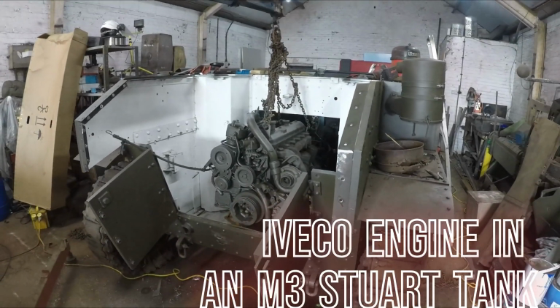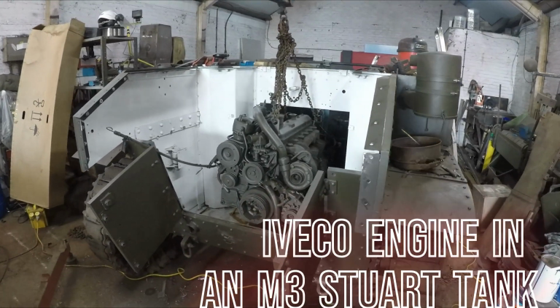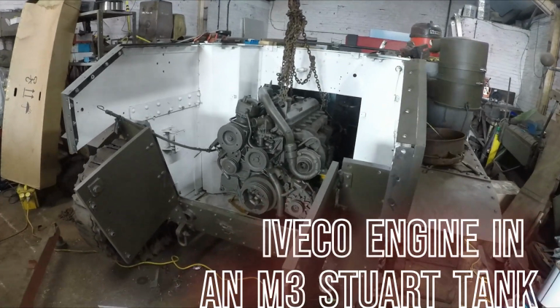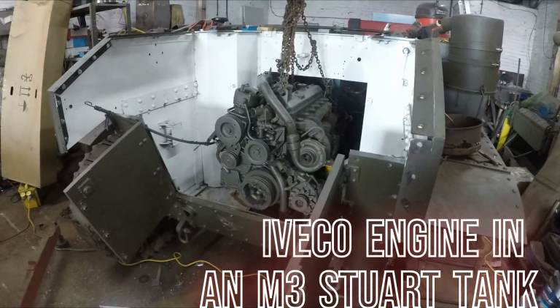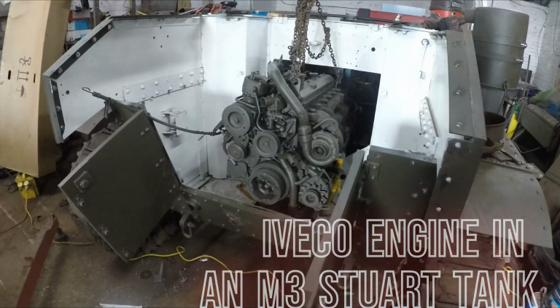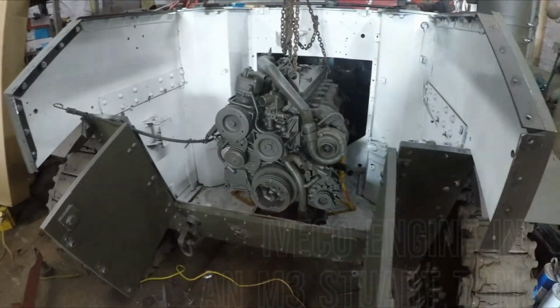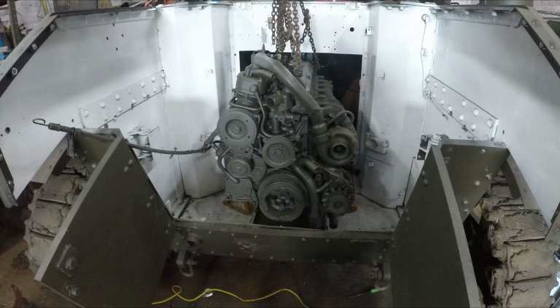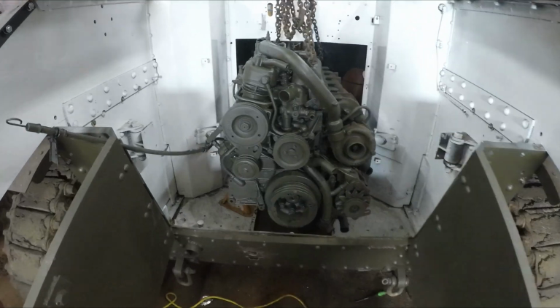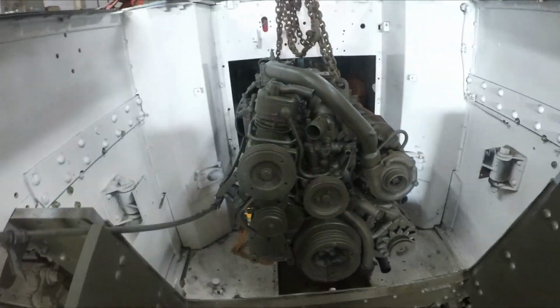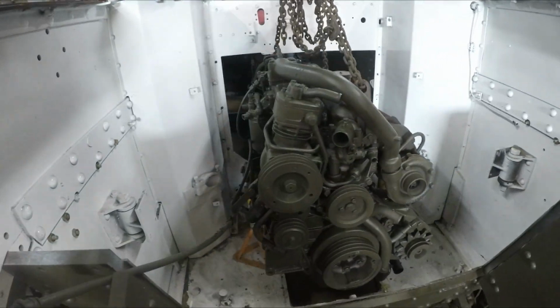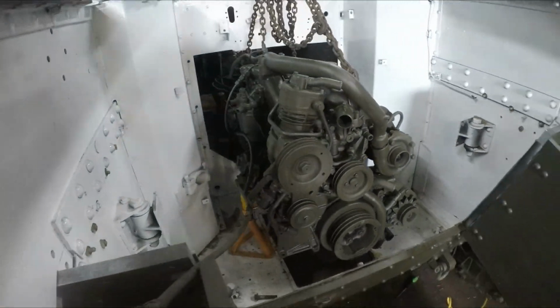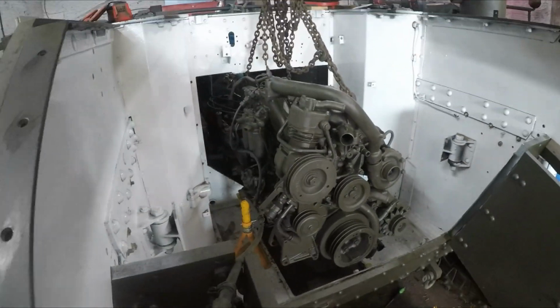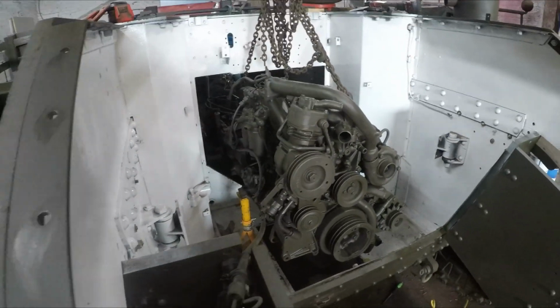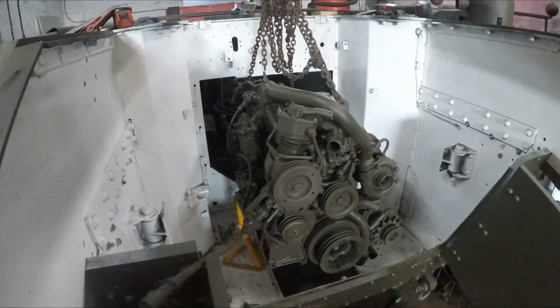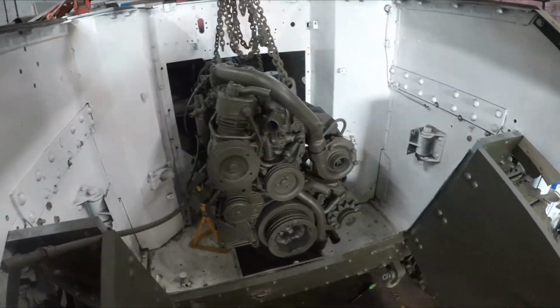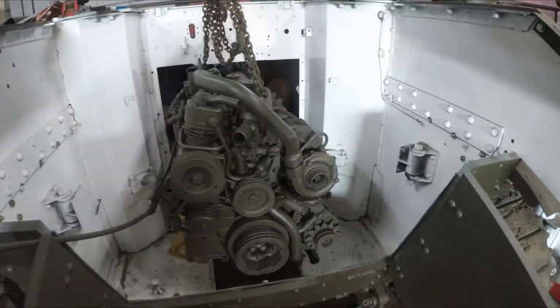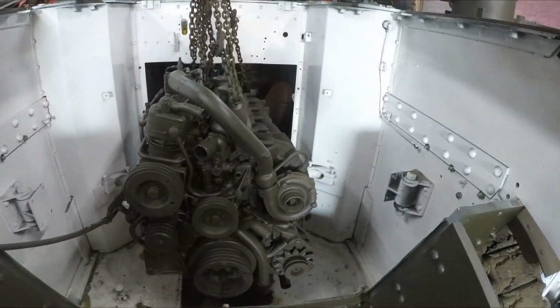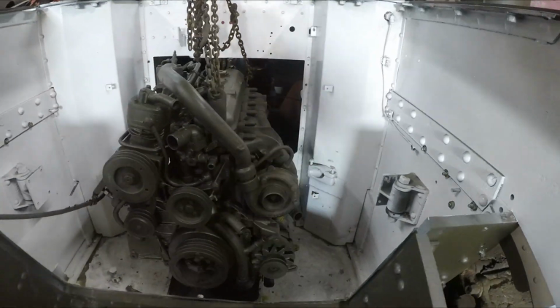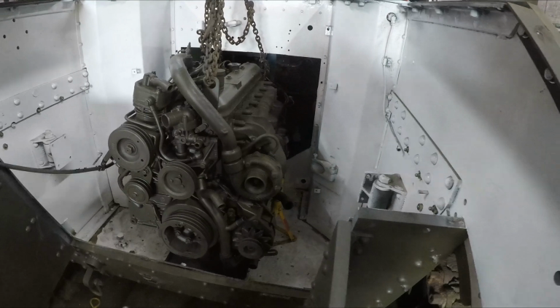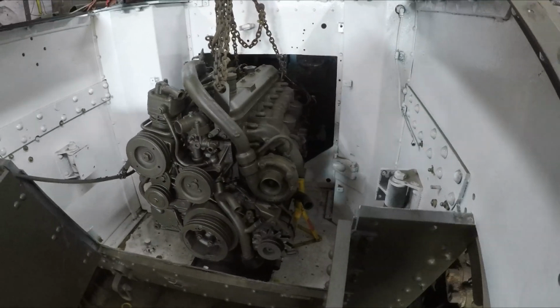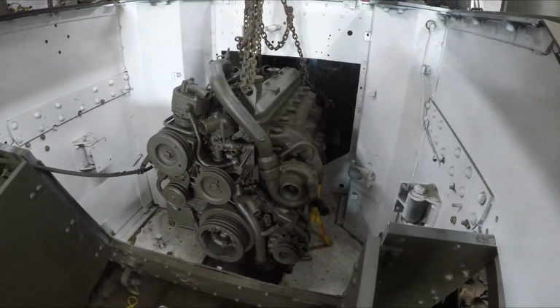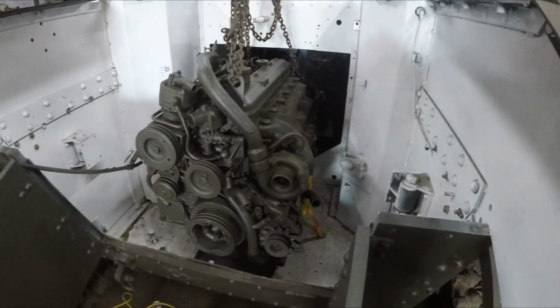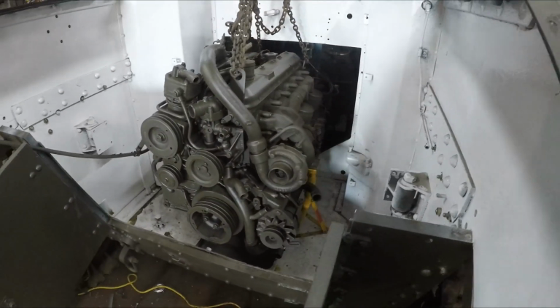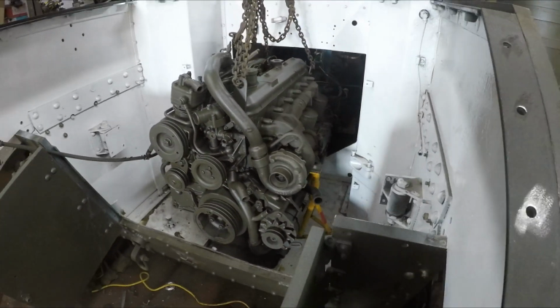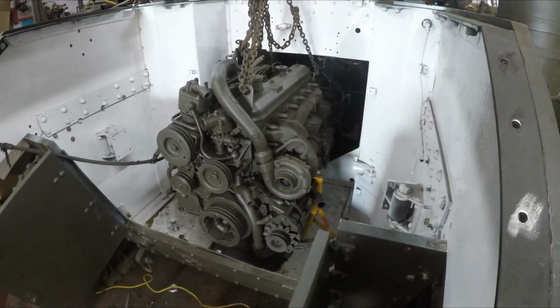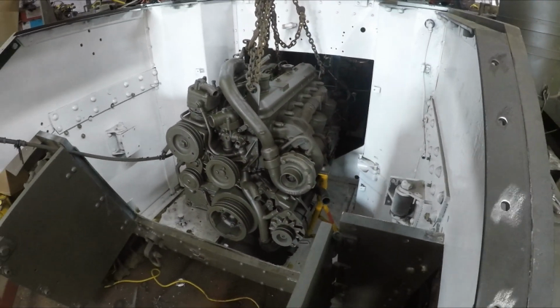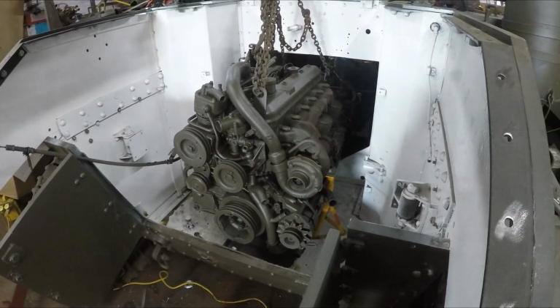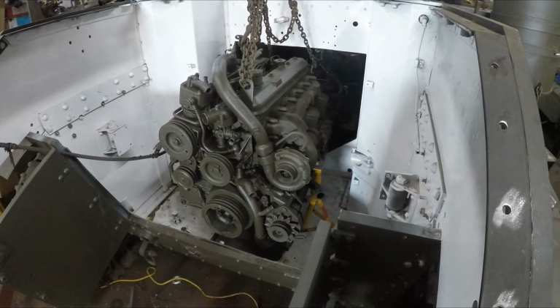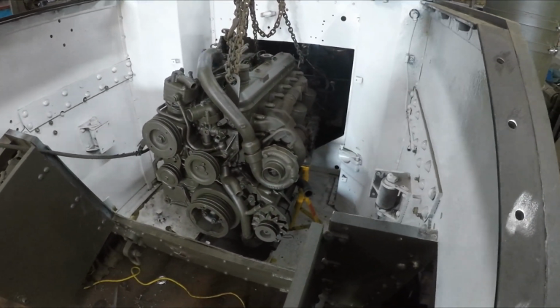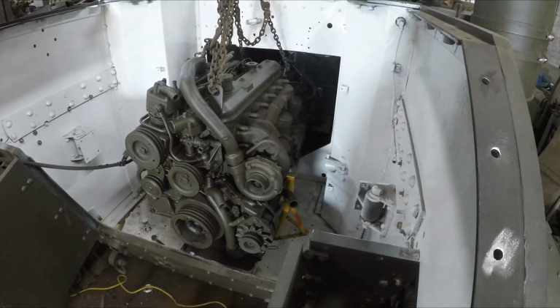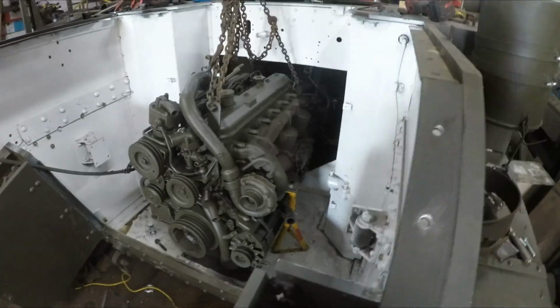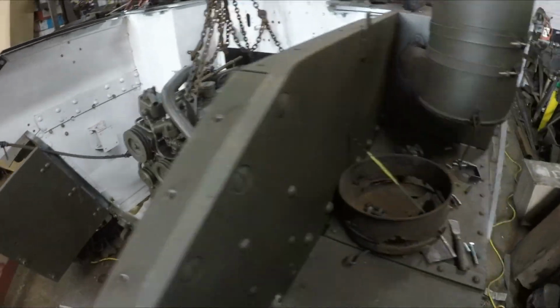Well there you go, what a lovely fit. We've got her on axle stands at the moment while we make some engine mounts up, but we thought we'd have a quick test fit, see what she looks like.